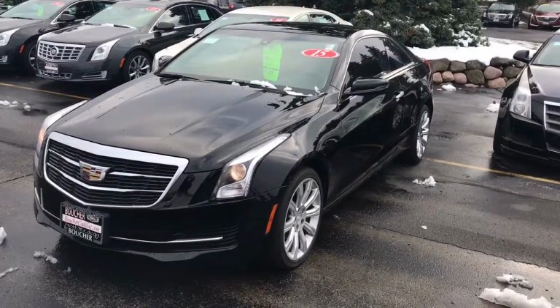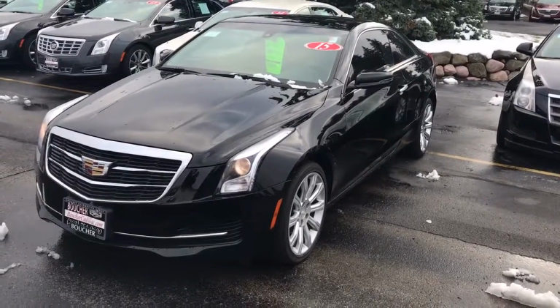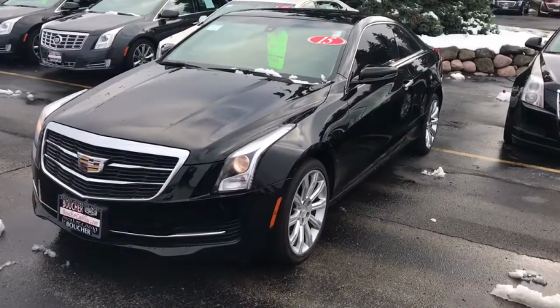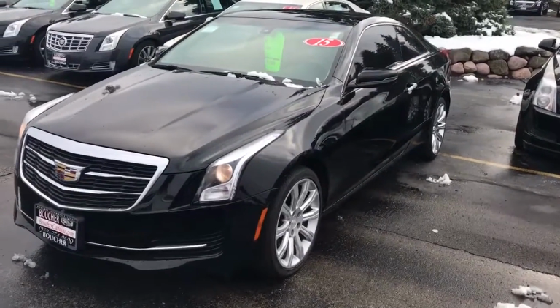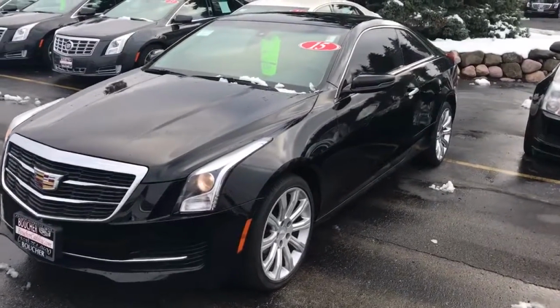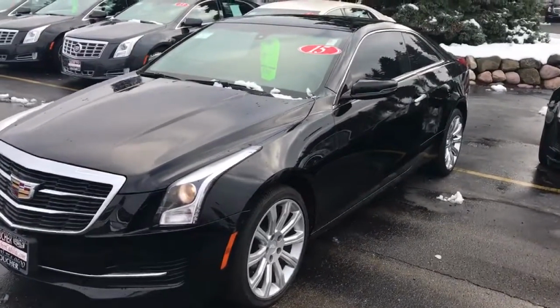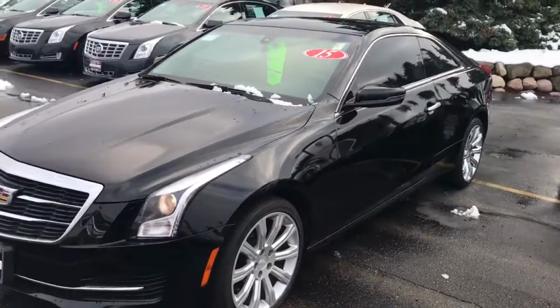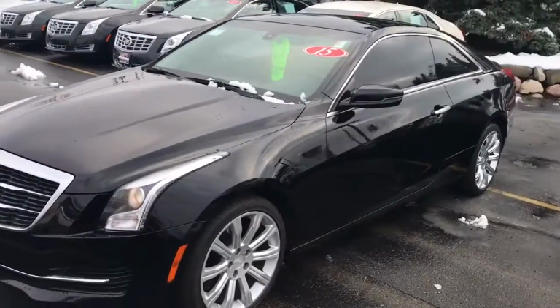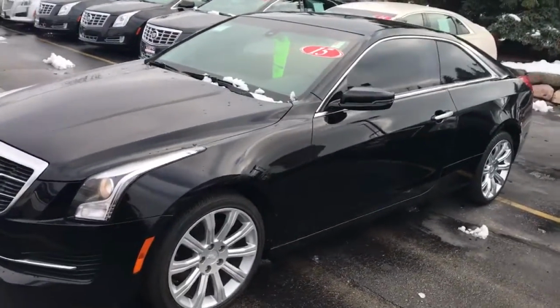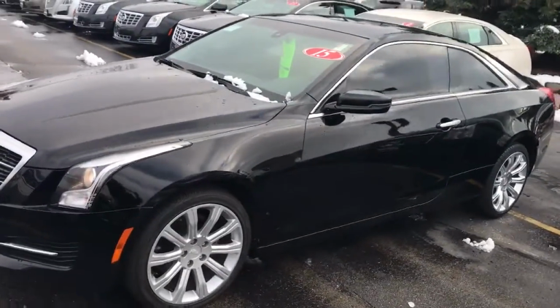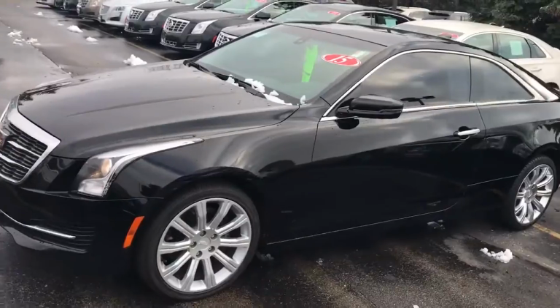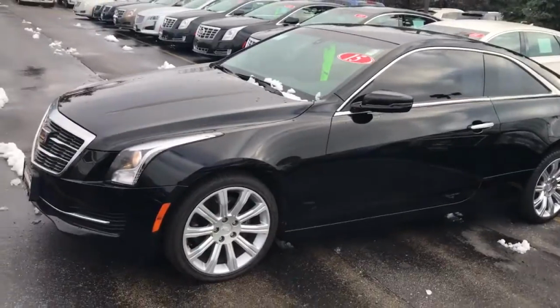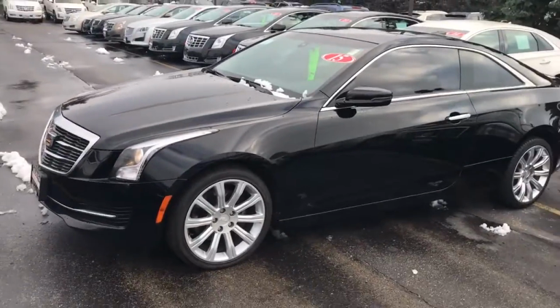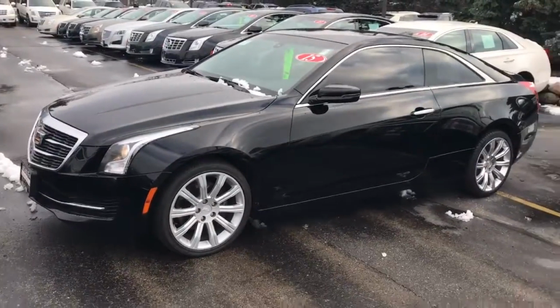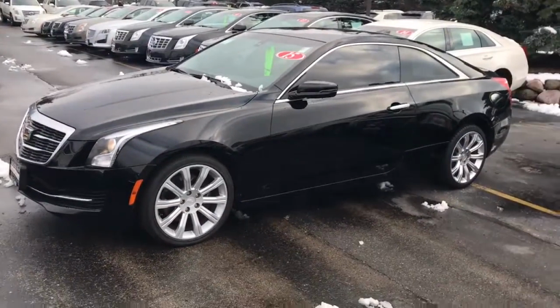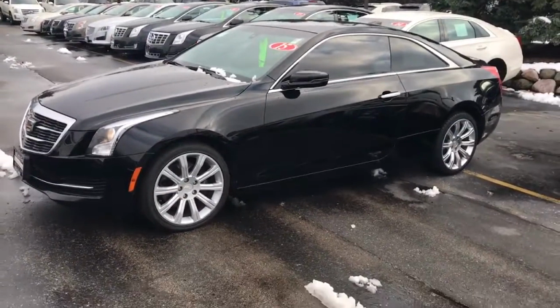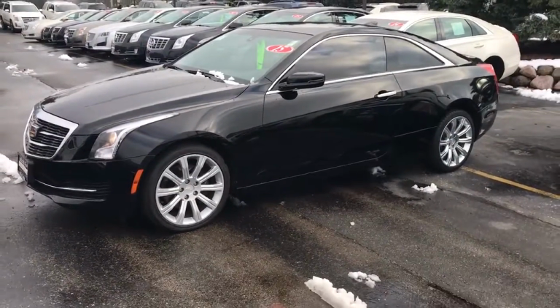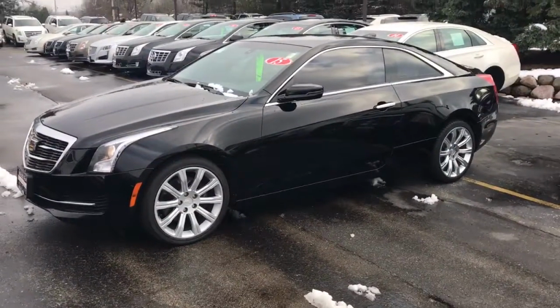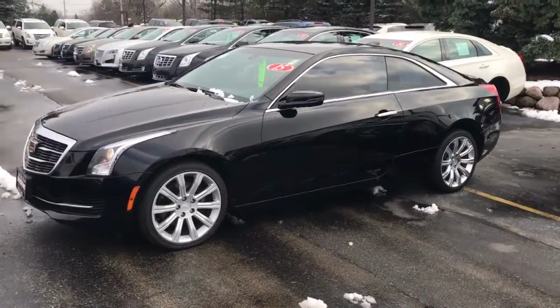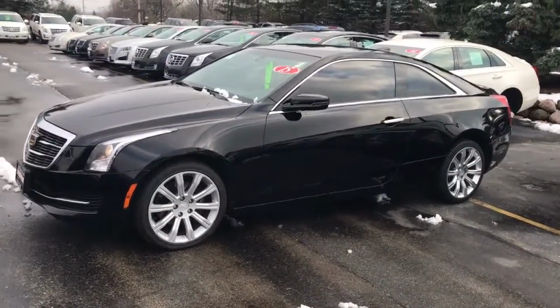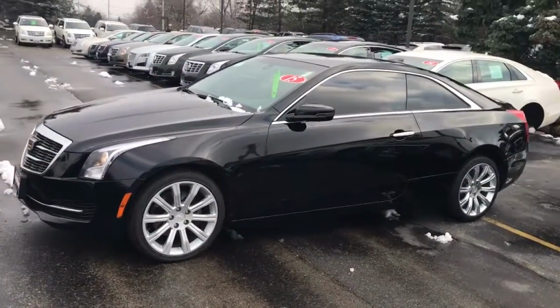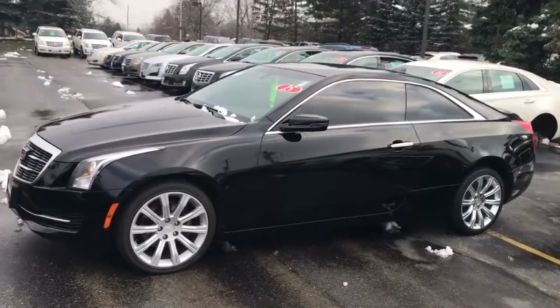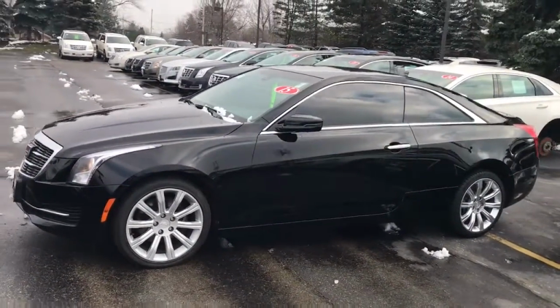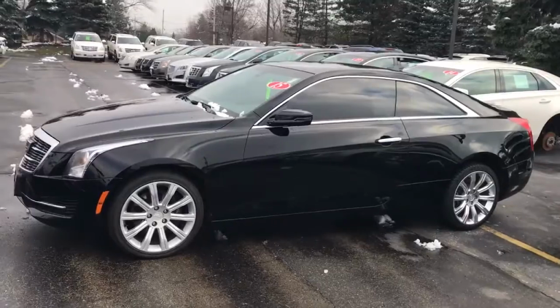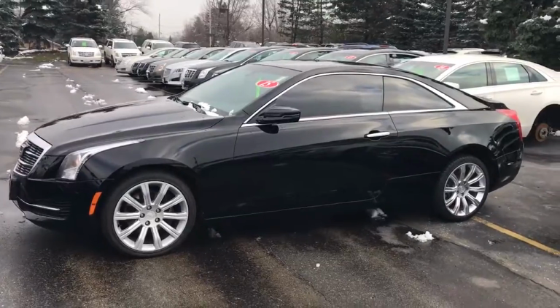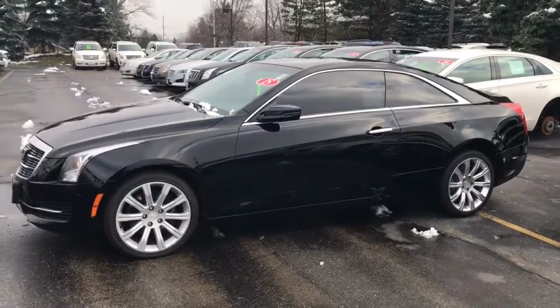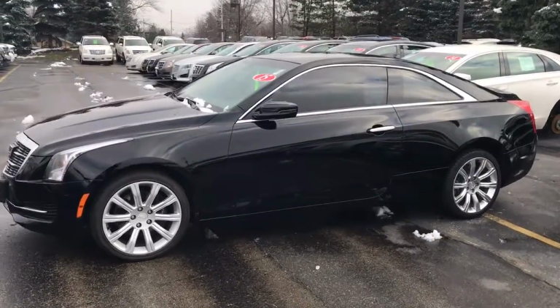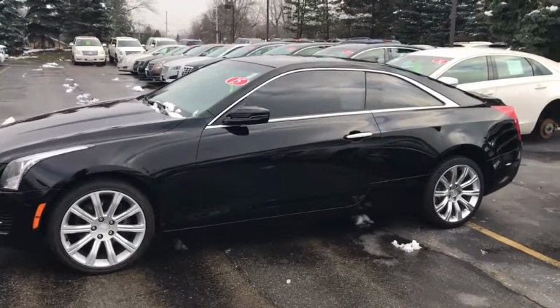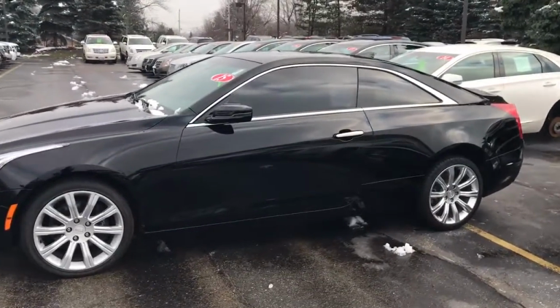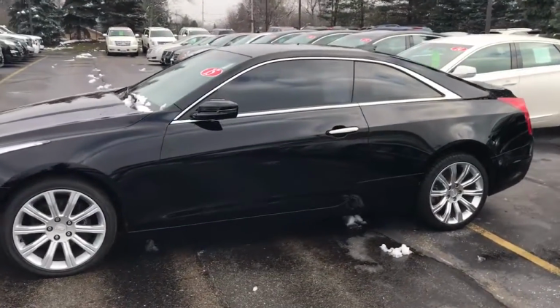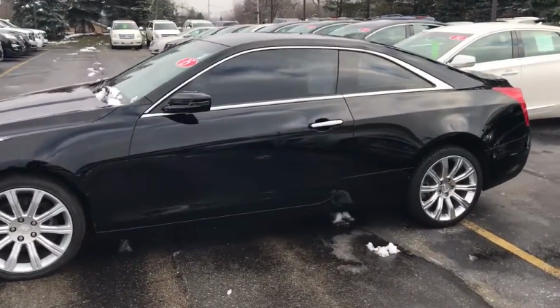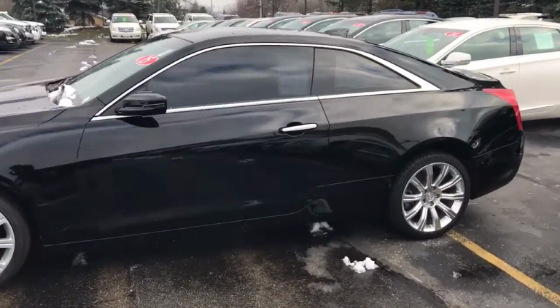Good morning, this is Devon with Boucher, showing you one of our fresh trade-ins — it's actually my old vehicle. It's a 2015 Cadillac ATS Coupe, and this is one of our certified options.